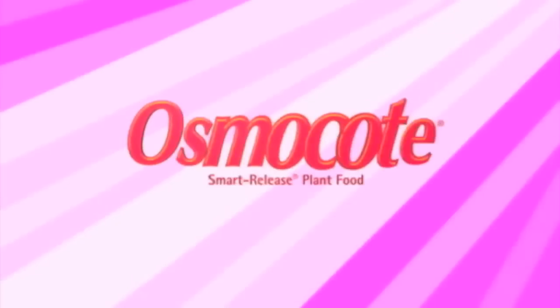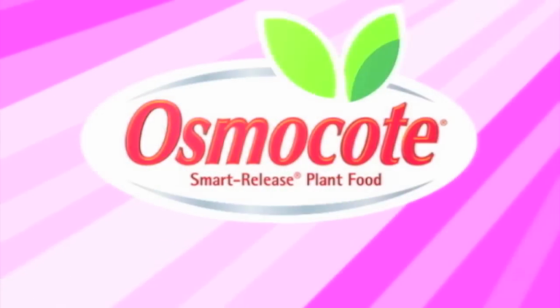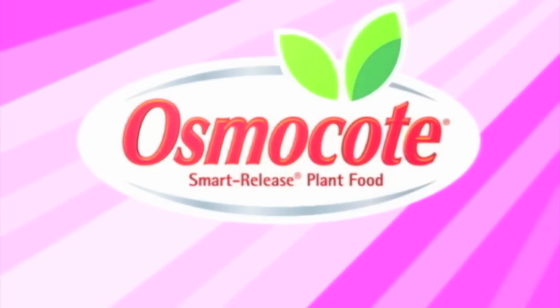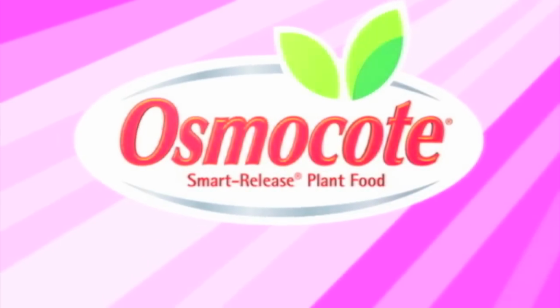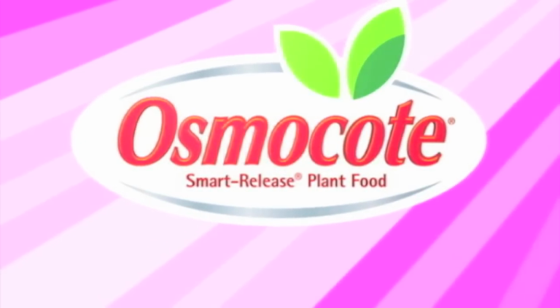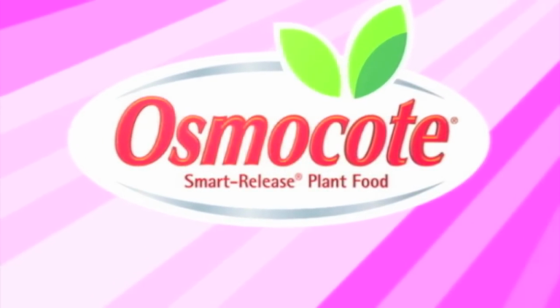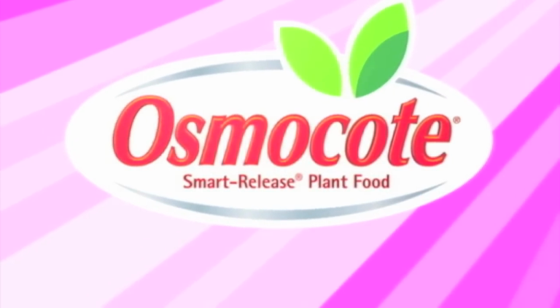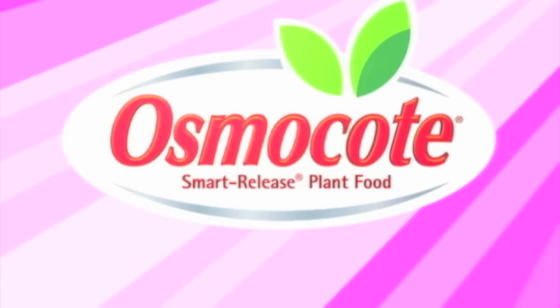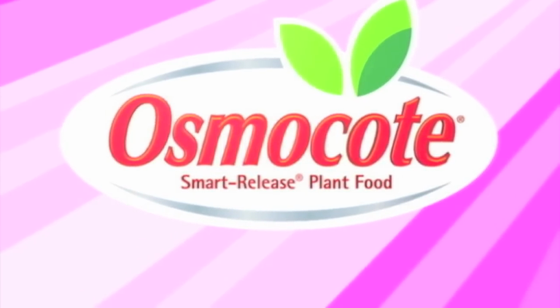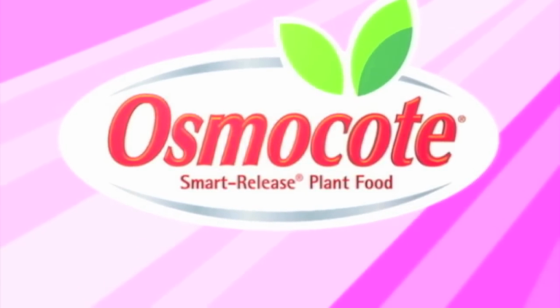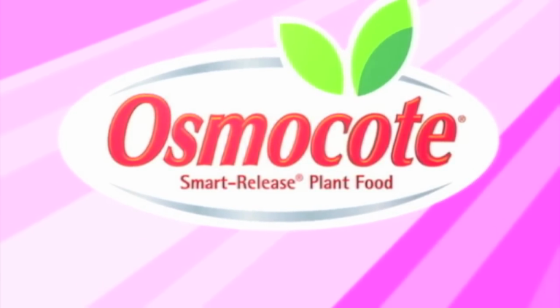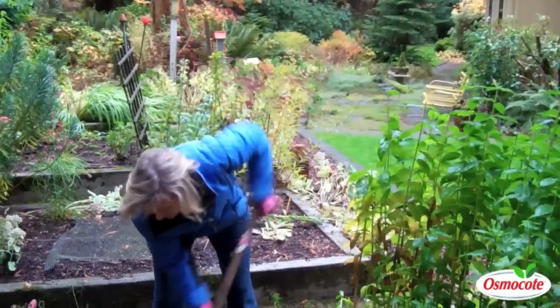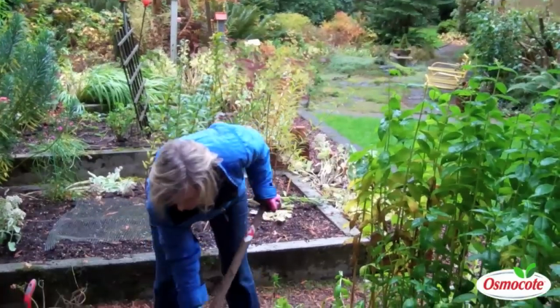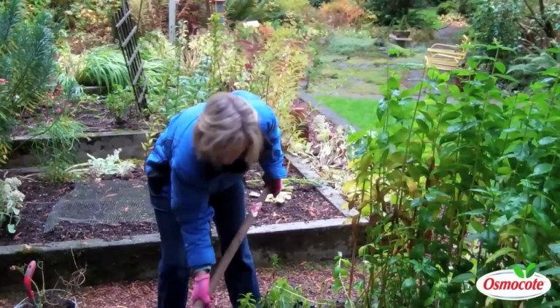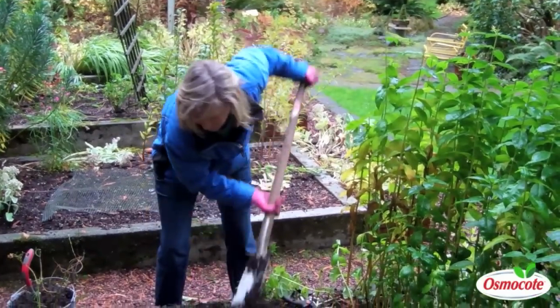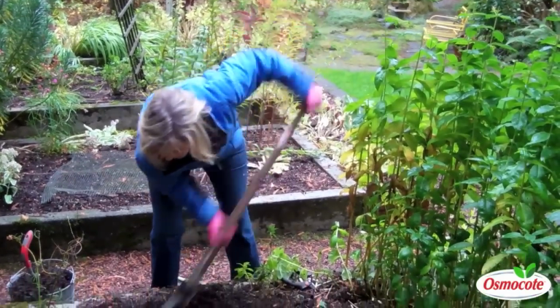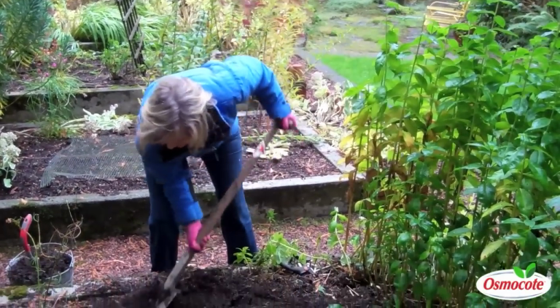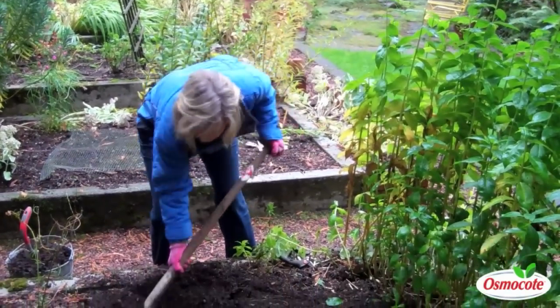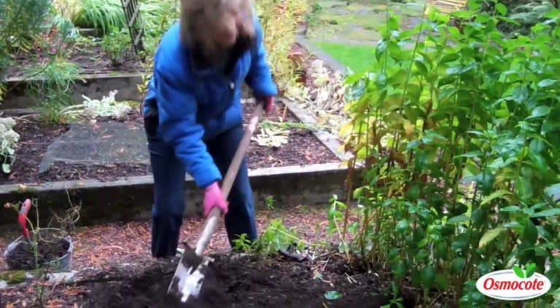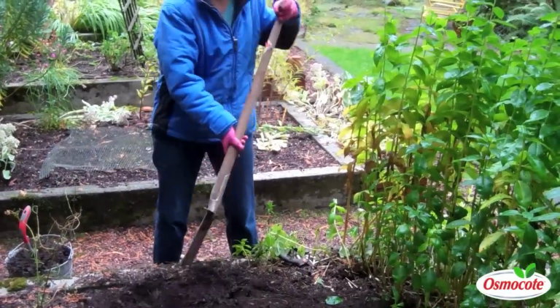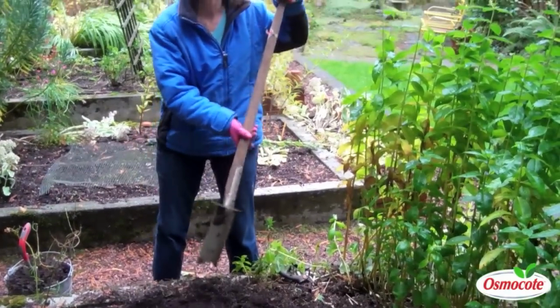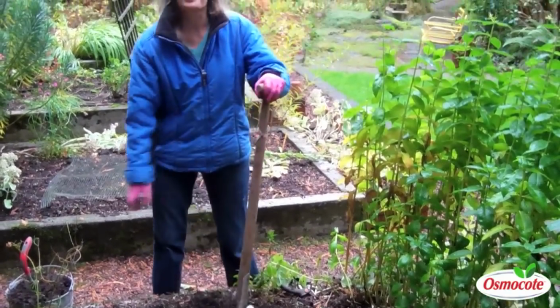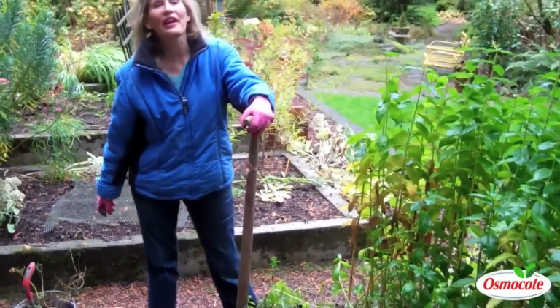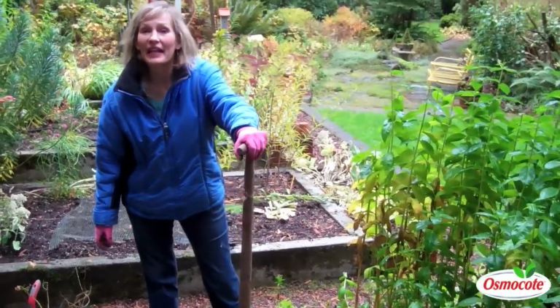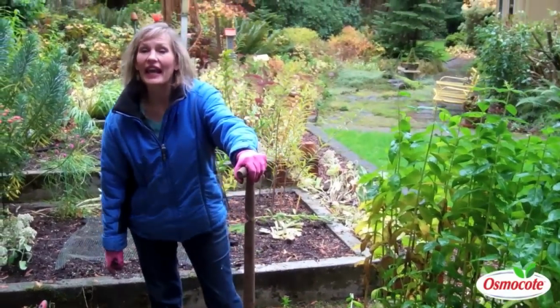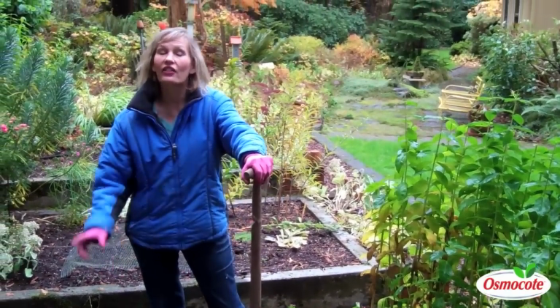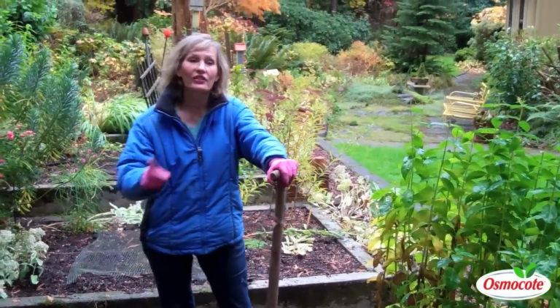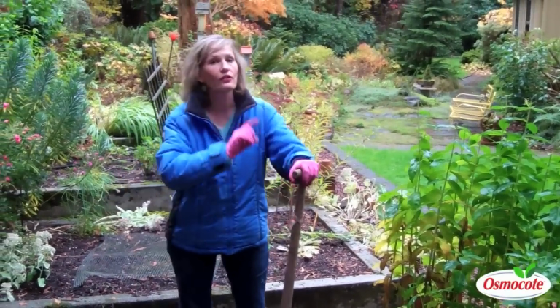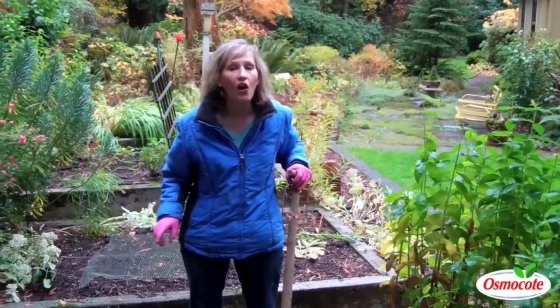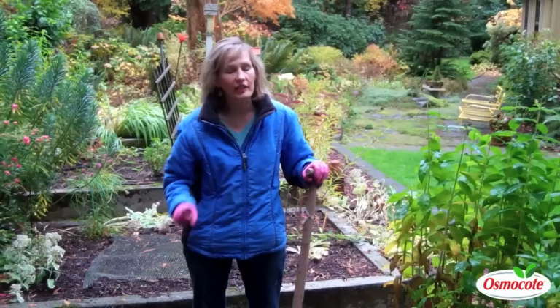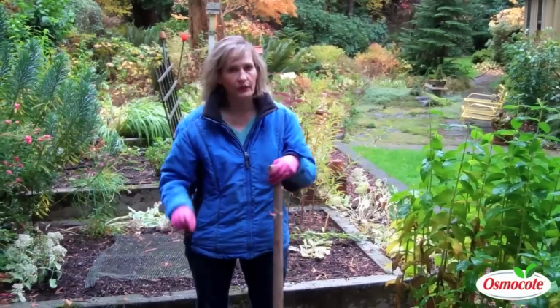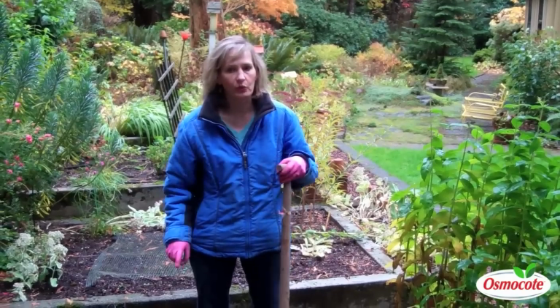This video is brought to you by Osmocote, the planter's plant food. Hi, I'm Mary Ann Bonetti, and this is fall in the Pacific Northwest.